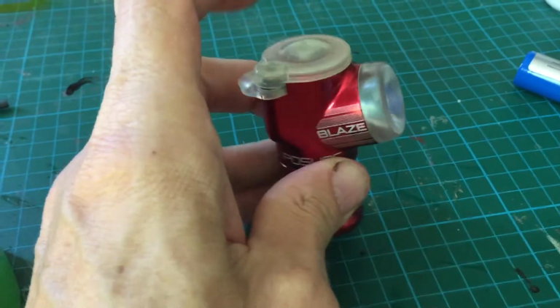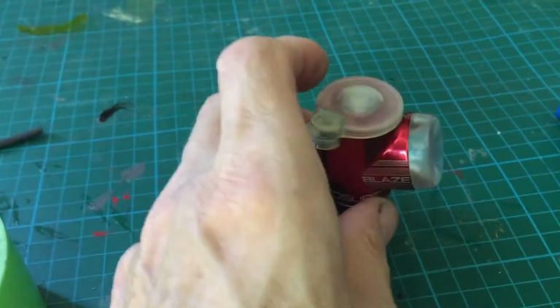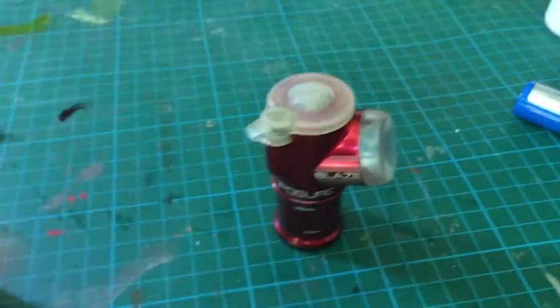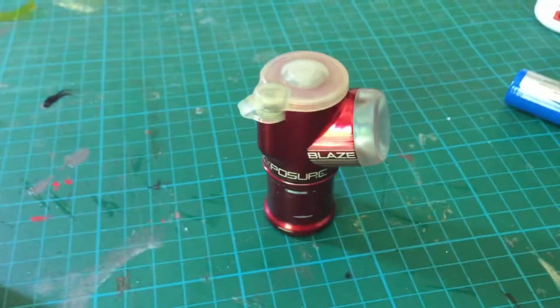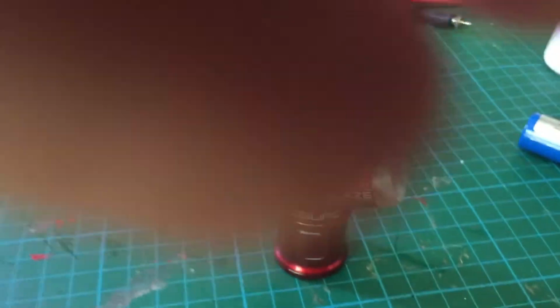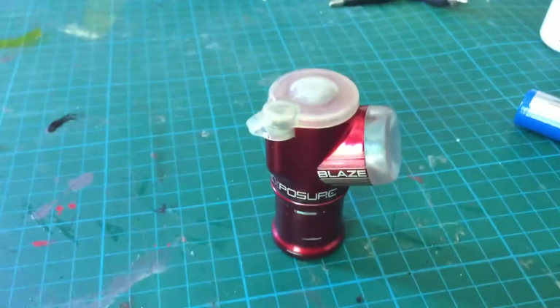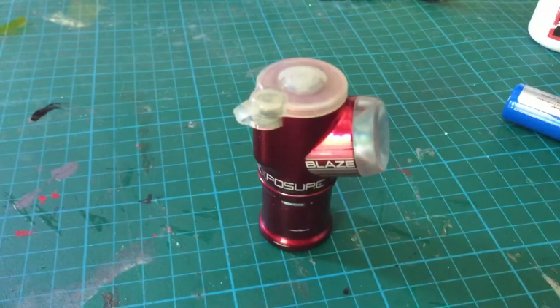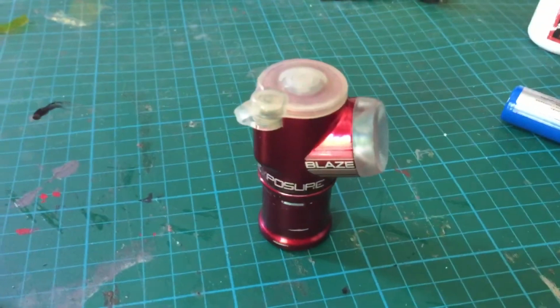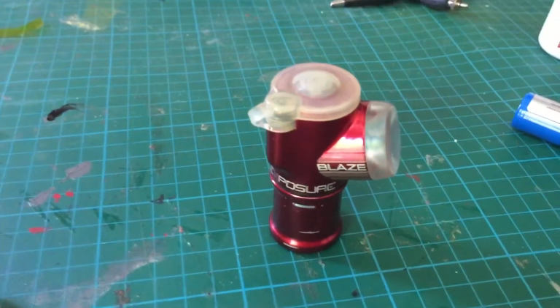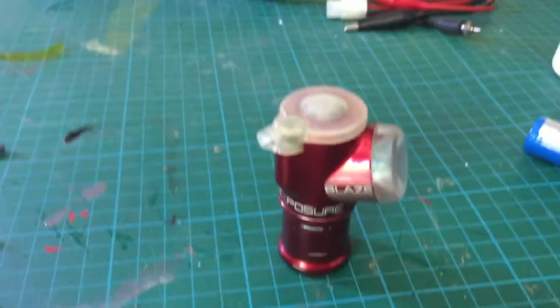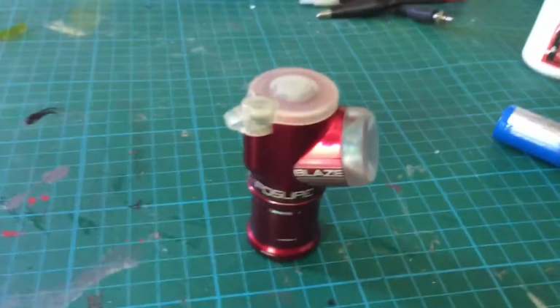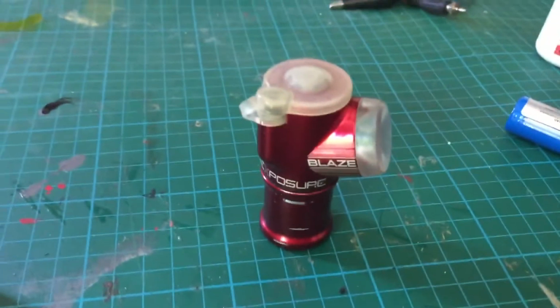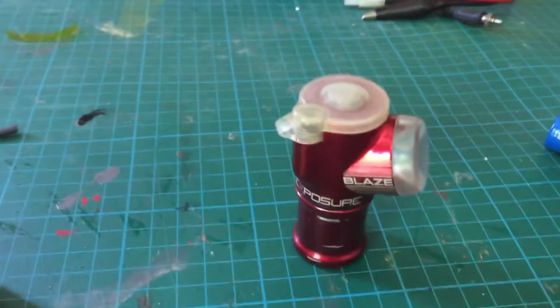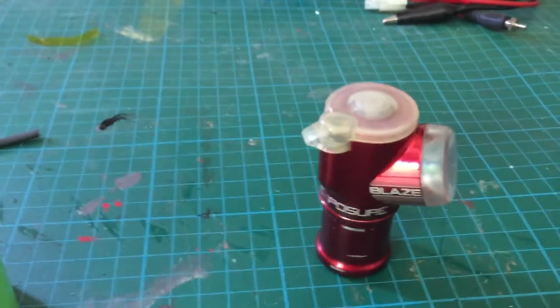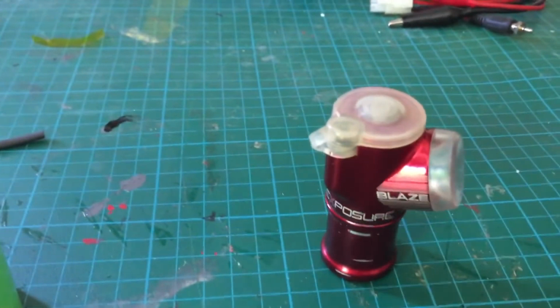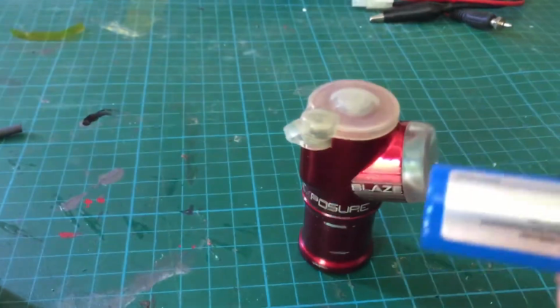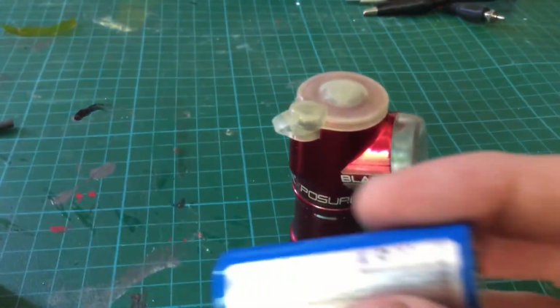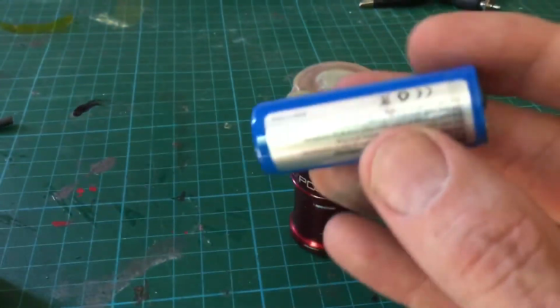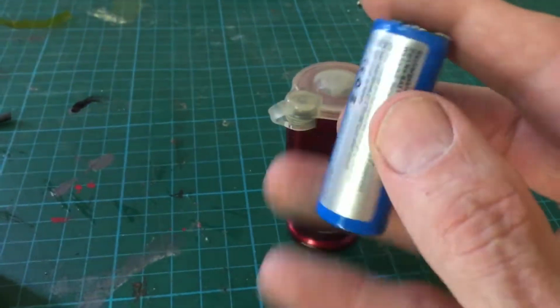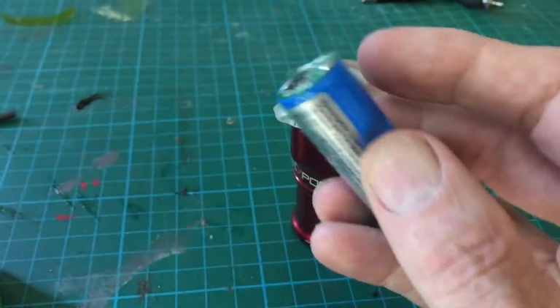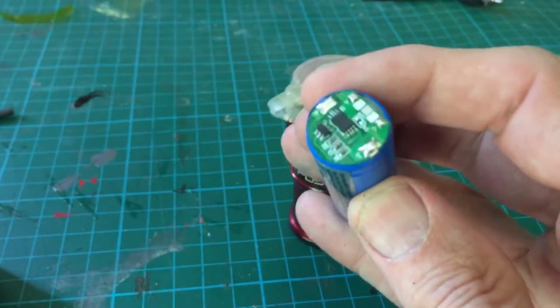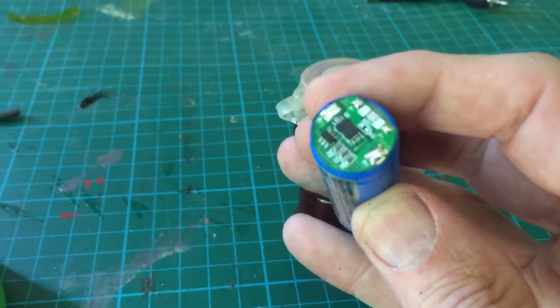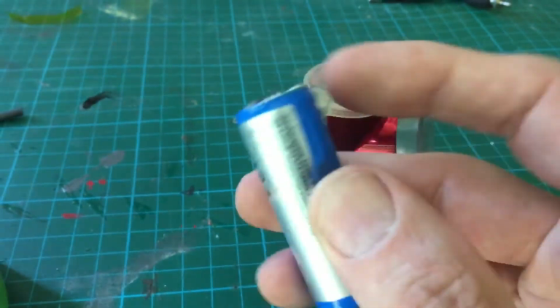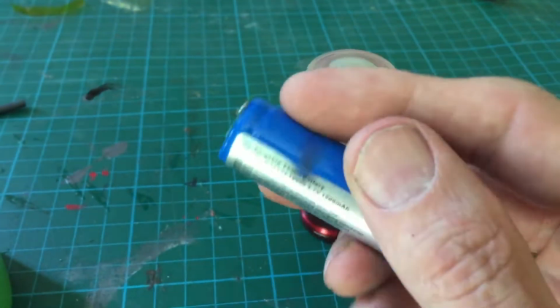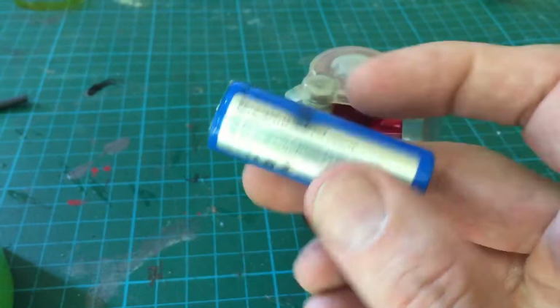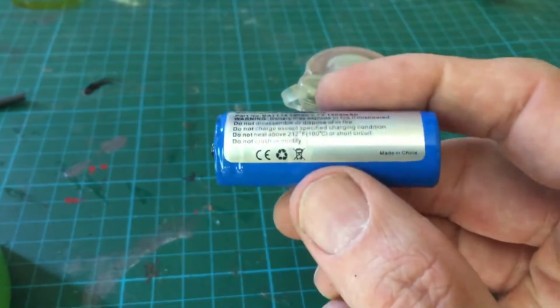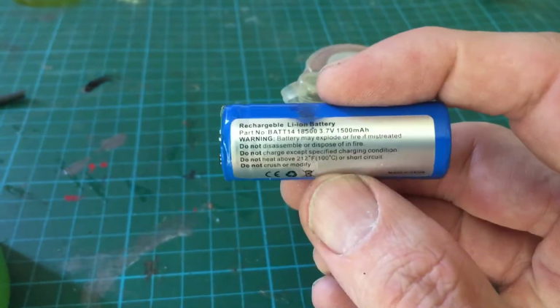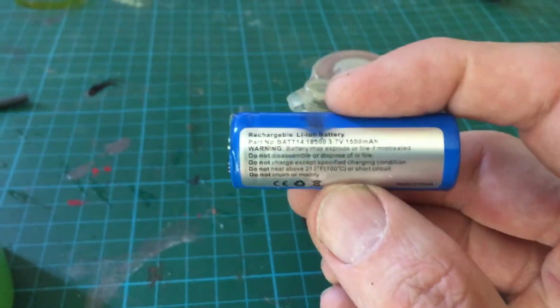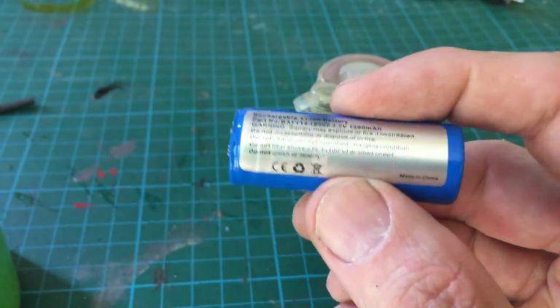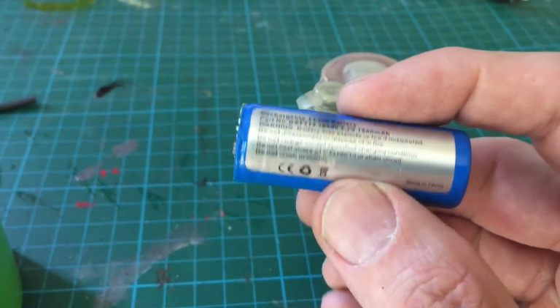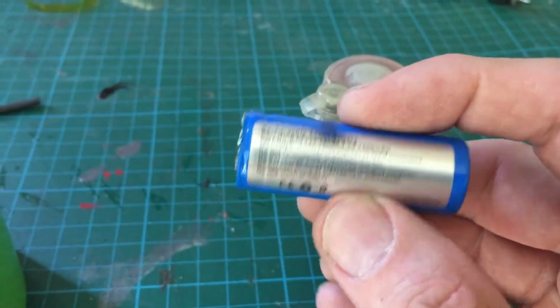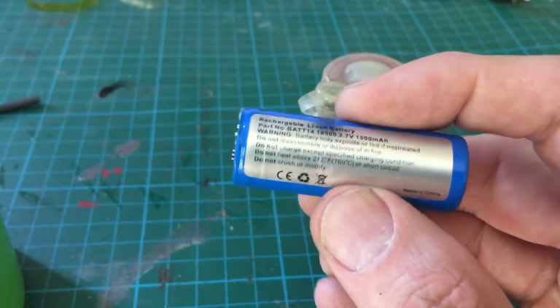So what did I do to fix it? Well, basically the battery here — that there — is knackered. I've tried everything I can to actually try and revive it but it just wasn't having it.